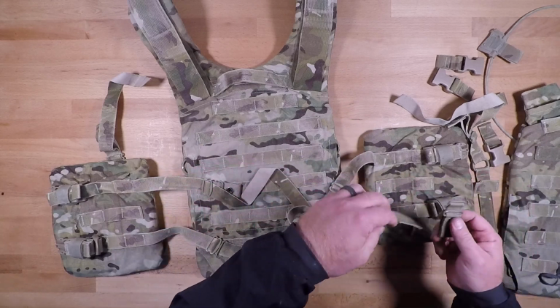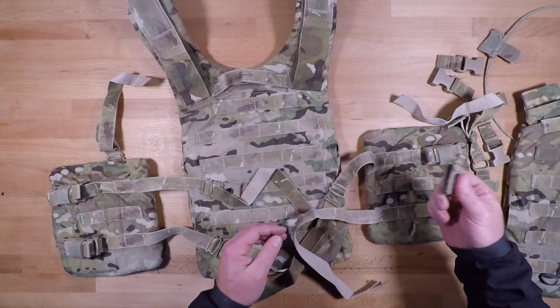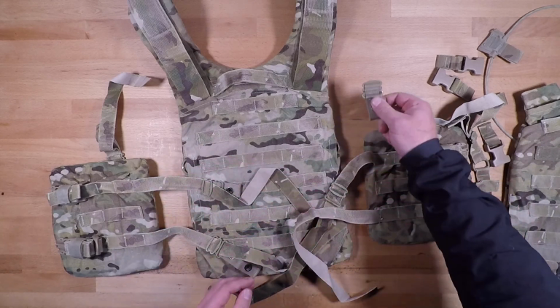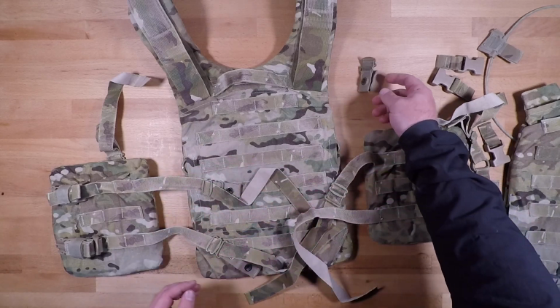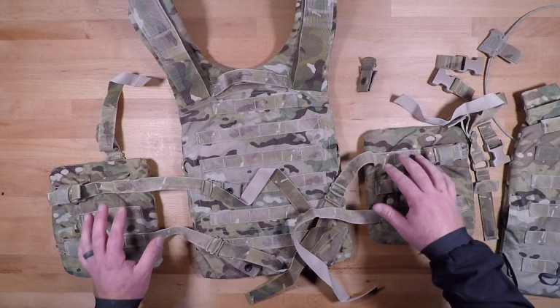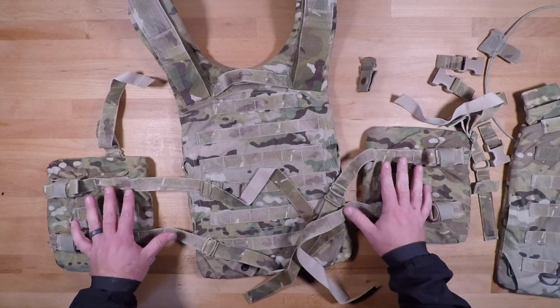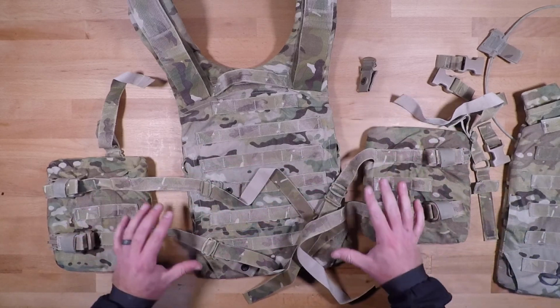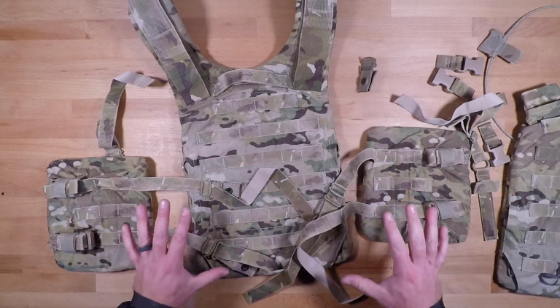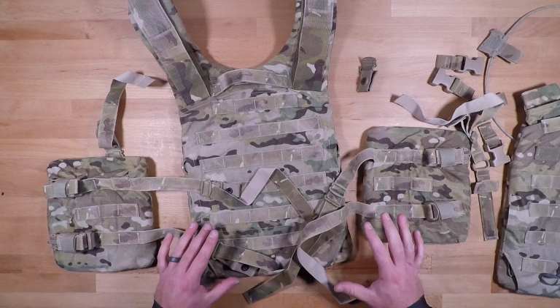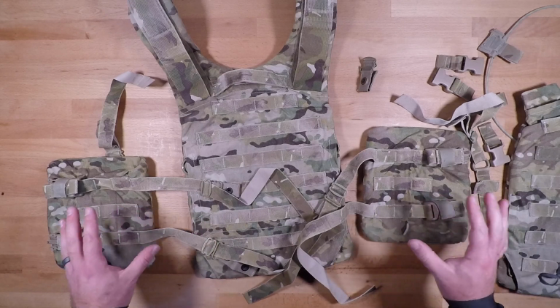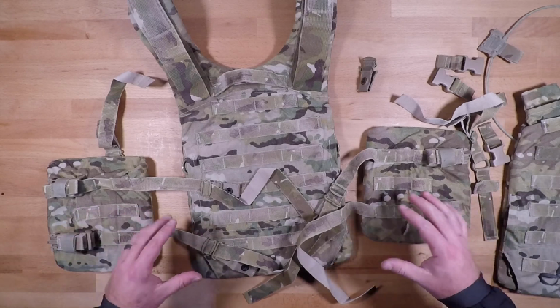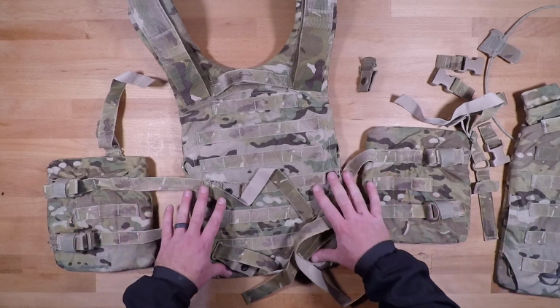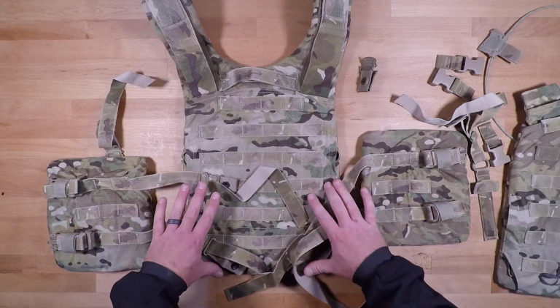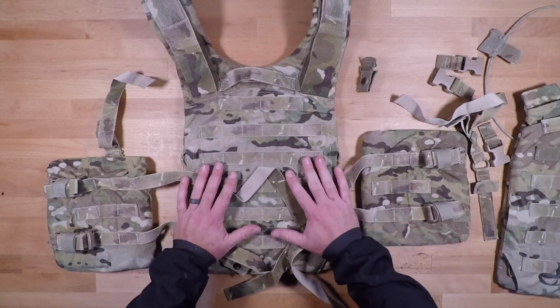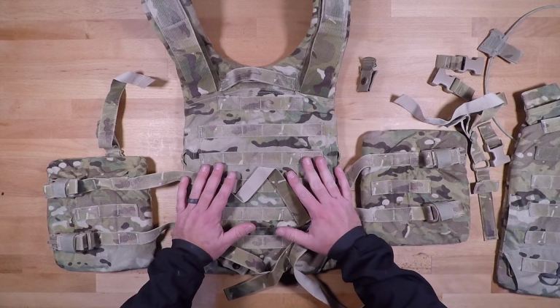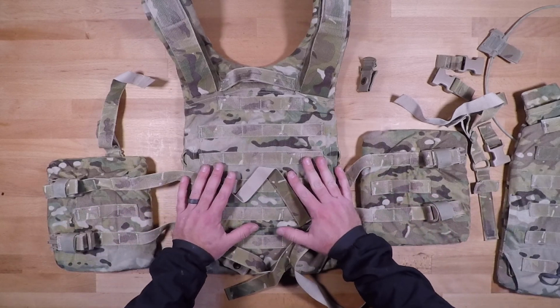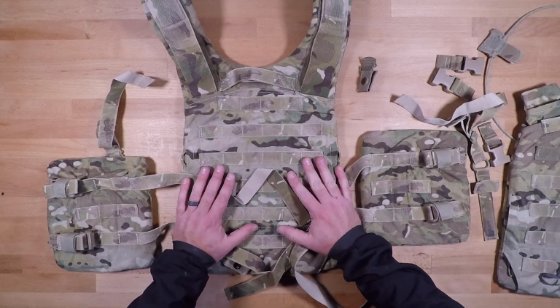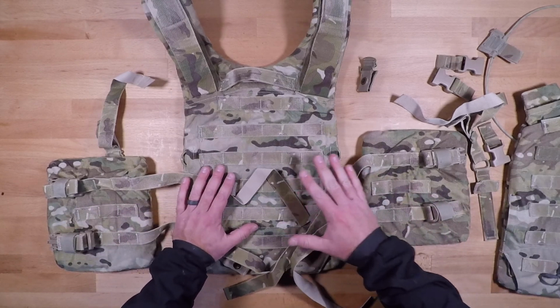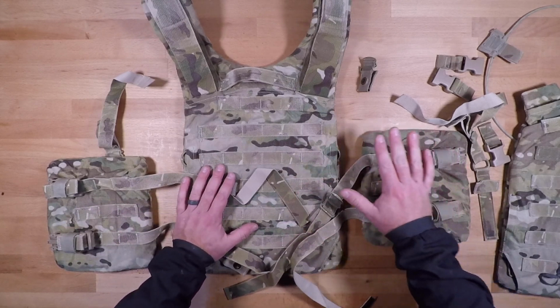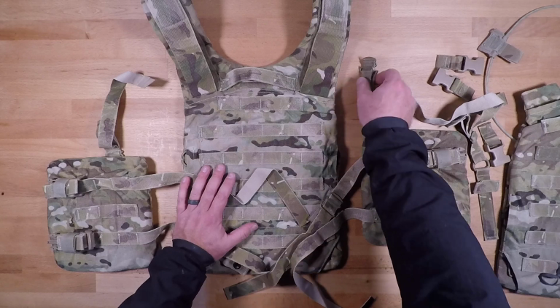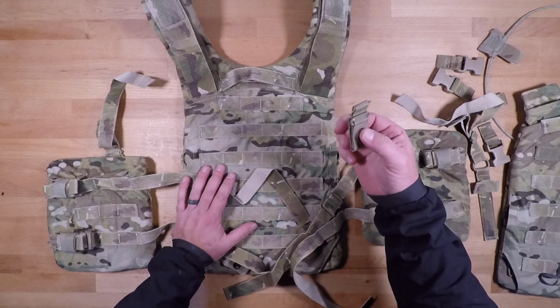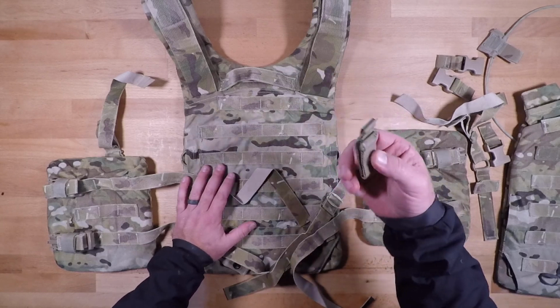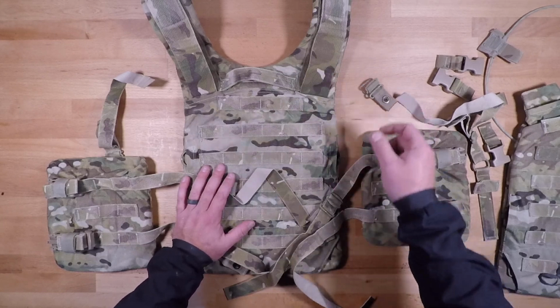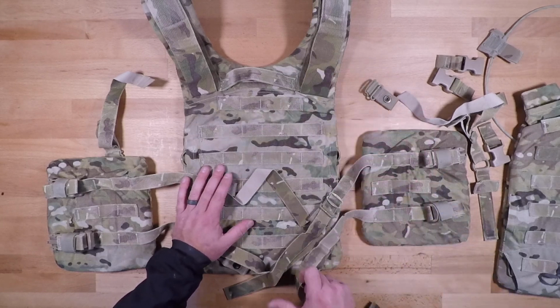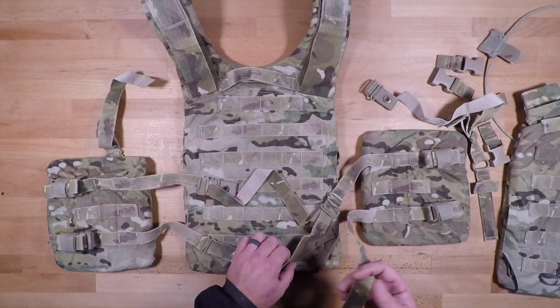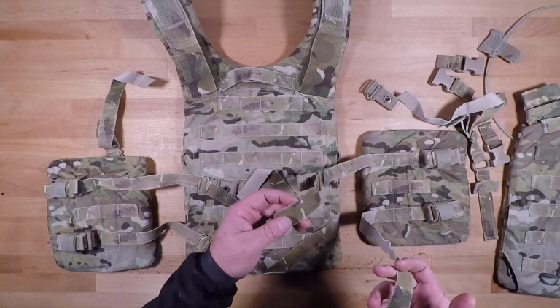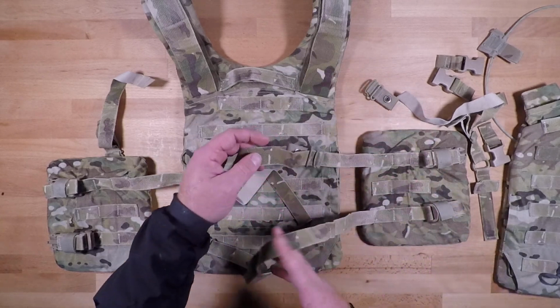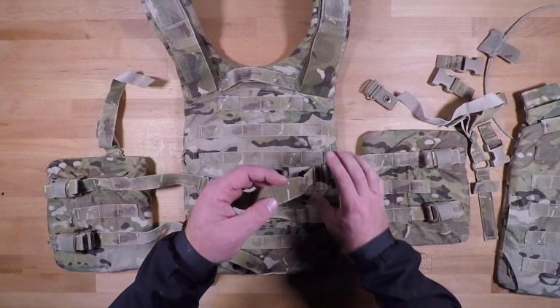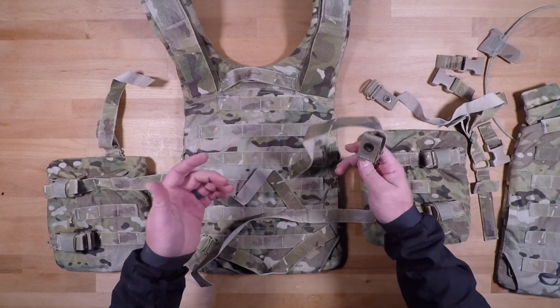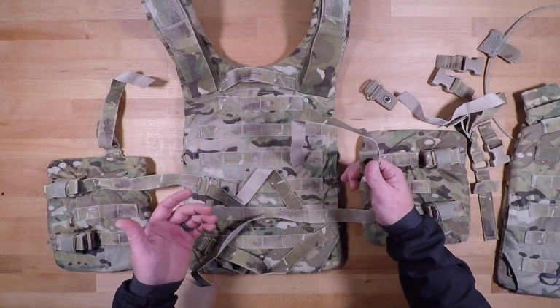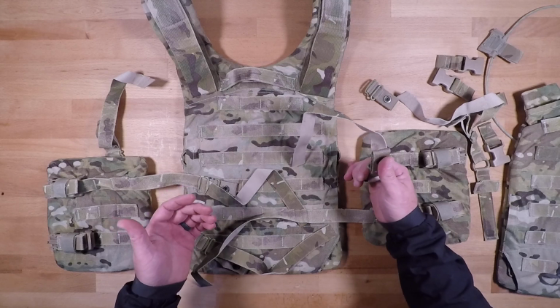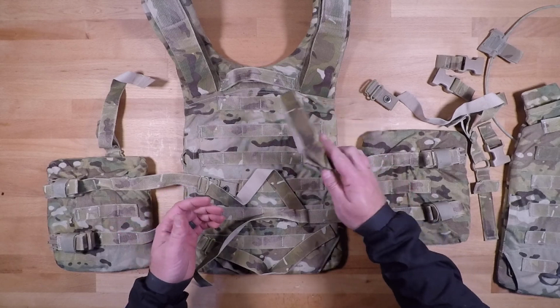It's just something you can do if you absolutely need to, but I would keep it all connected and together so that if you are going to run an Arbor Arms cummerbund system, you don't lose these little pieces — because they can be very difficult to find and near impossible to replace.